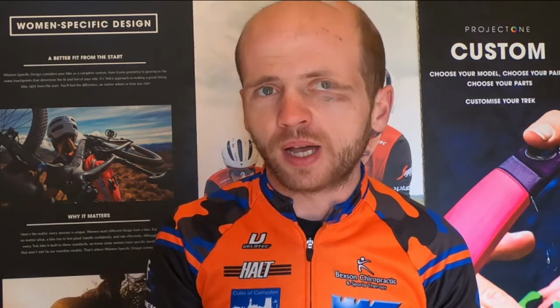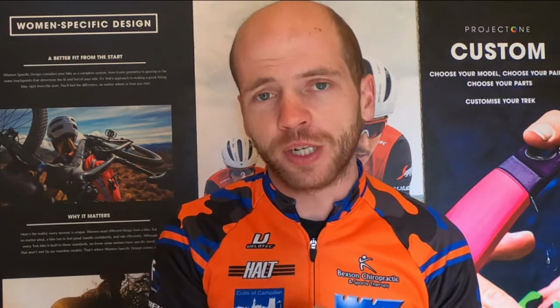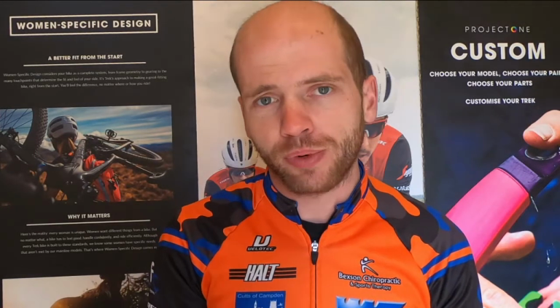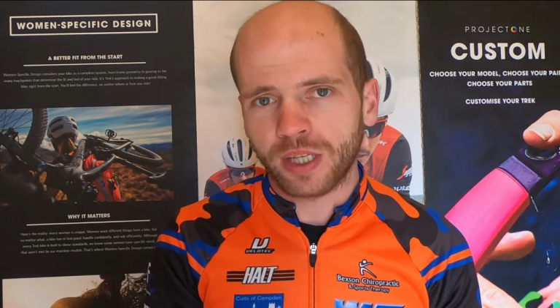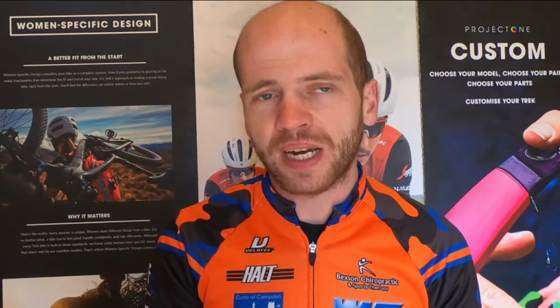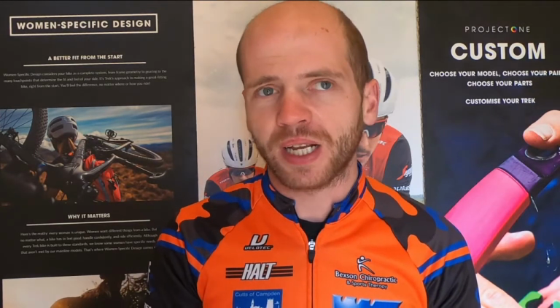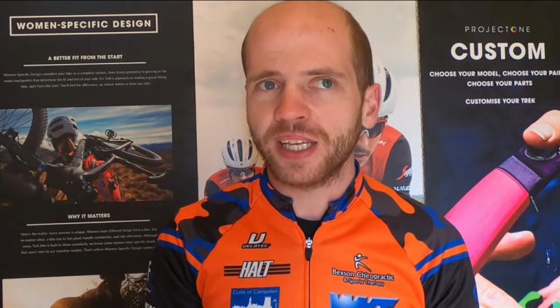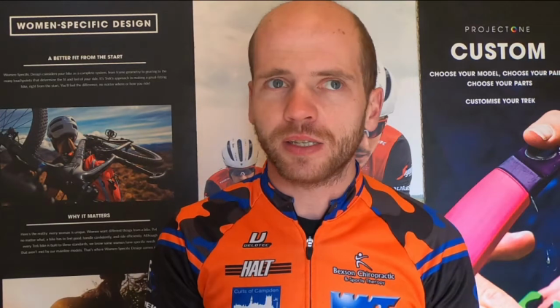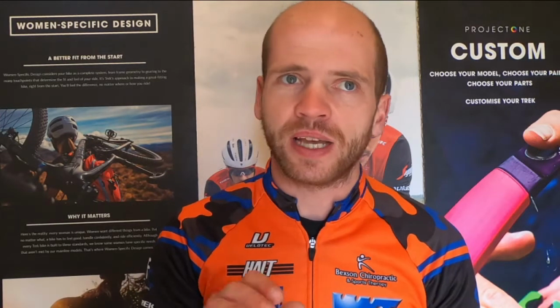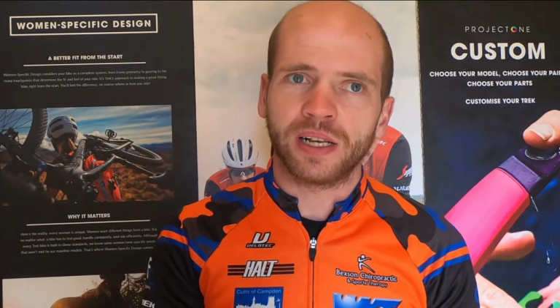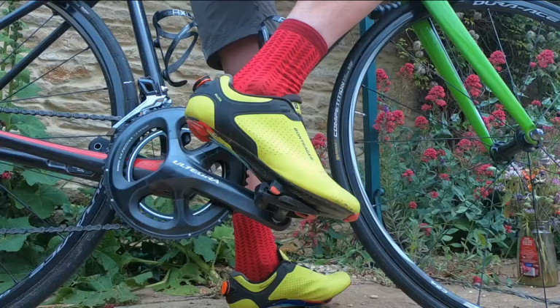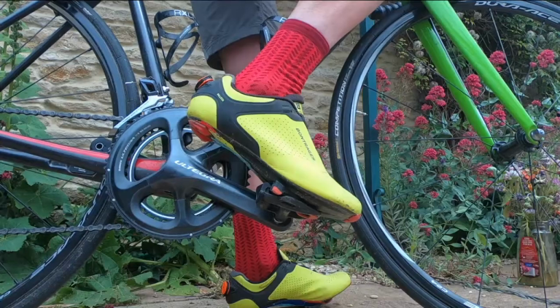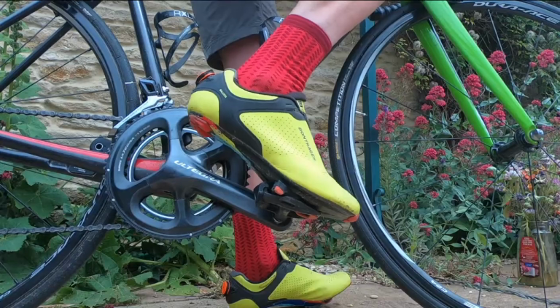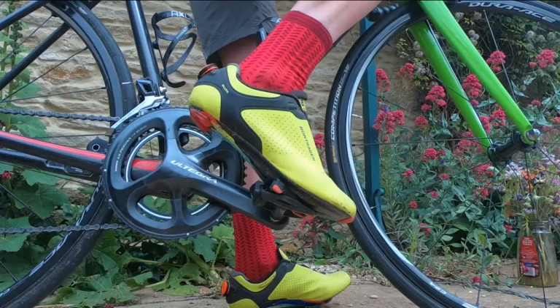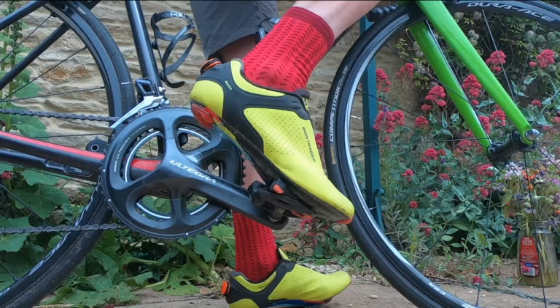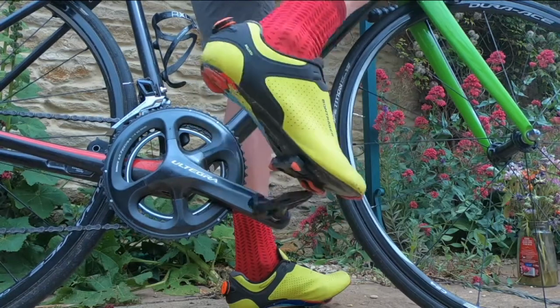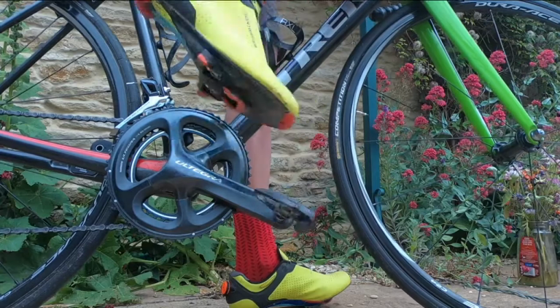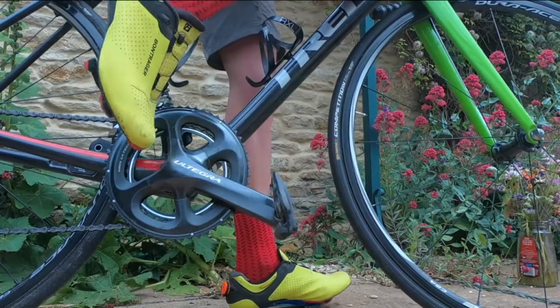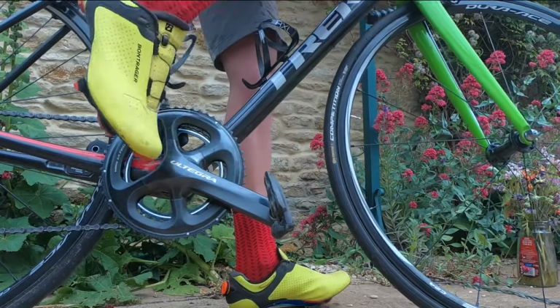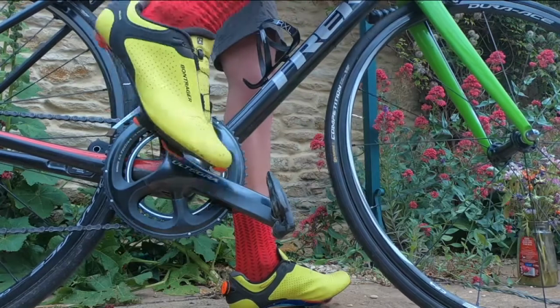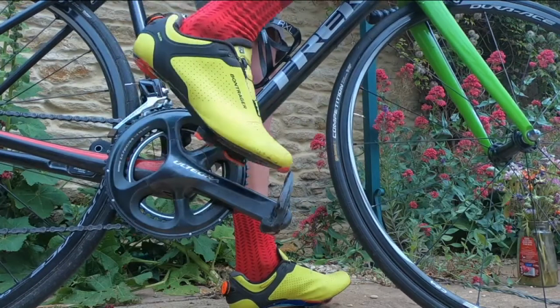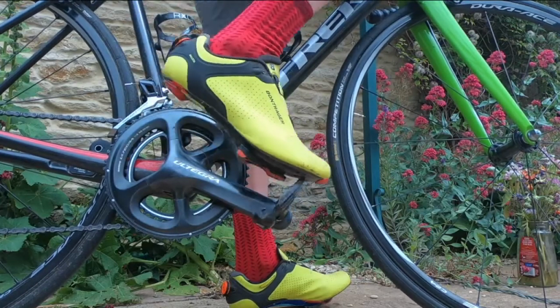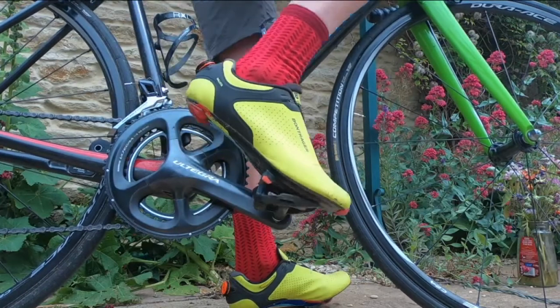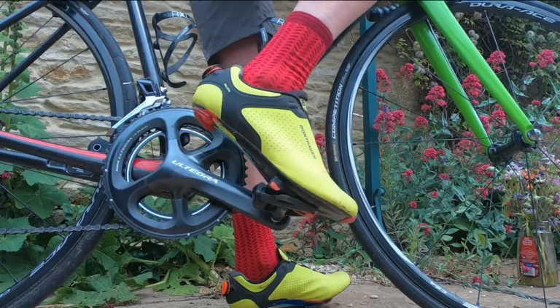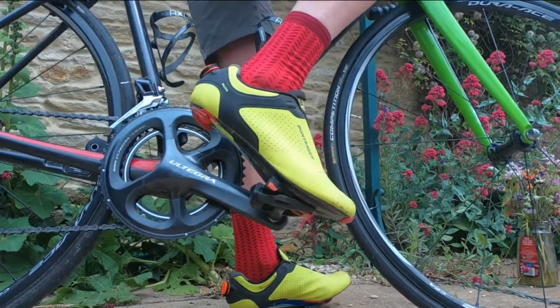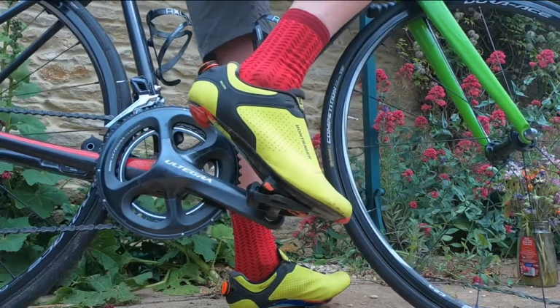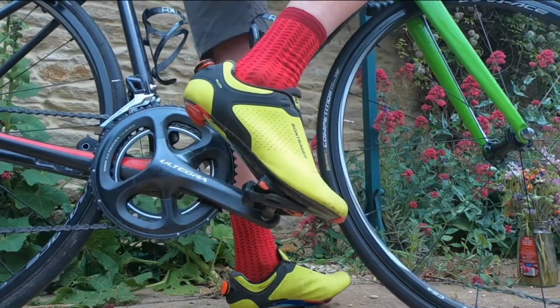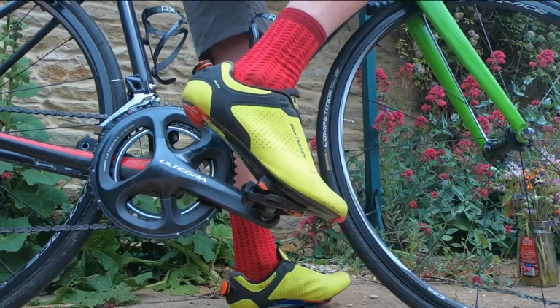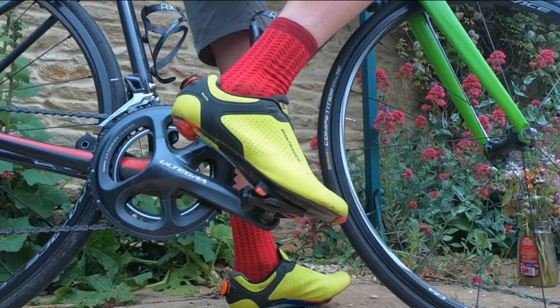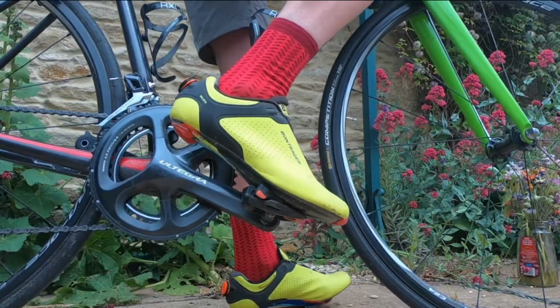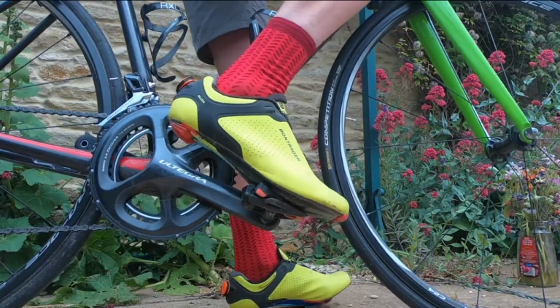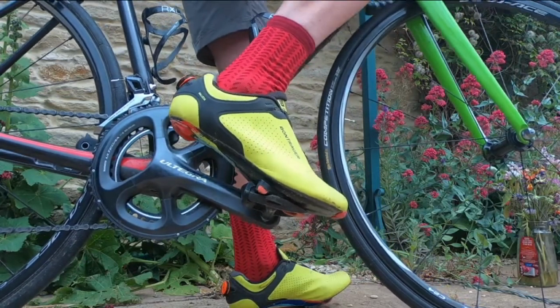I'm going to spray into the back of the cleat that clips into the pedal, make sure it's releasing and clipping in as it should — and I'd say that's back to brand new almost.